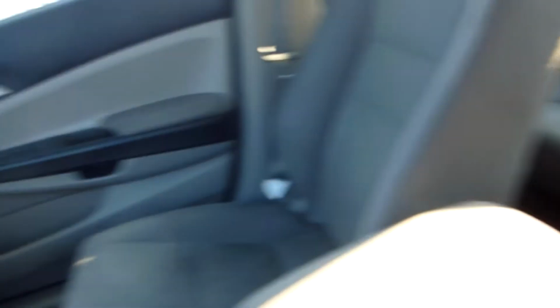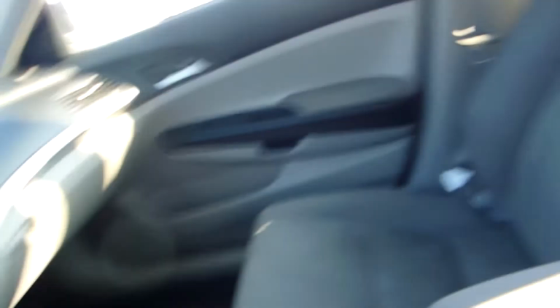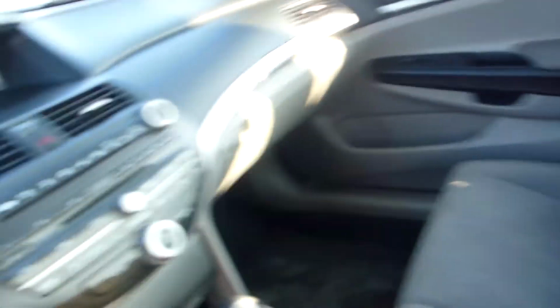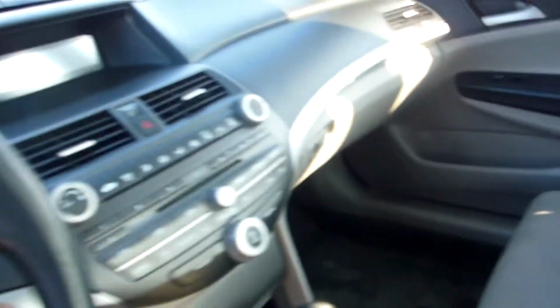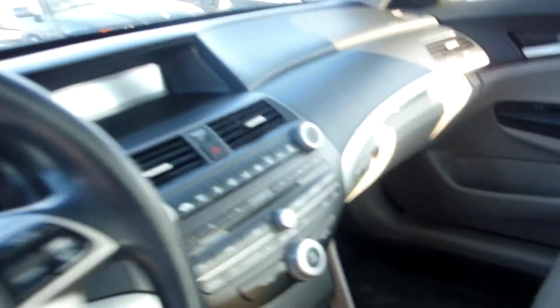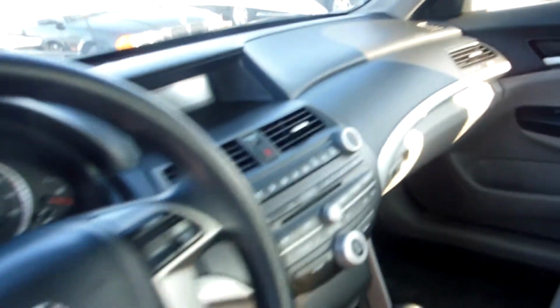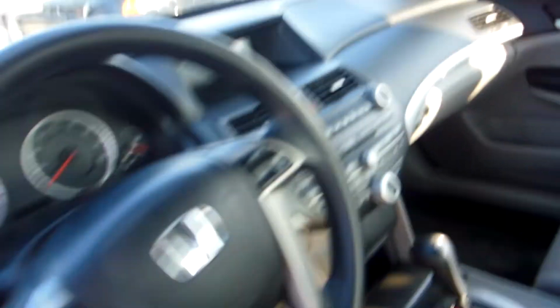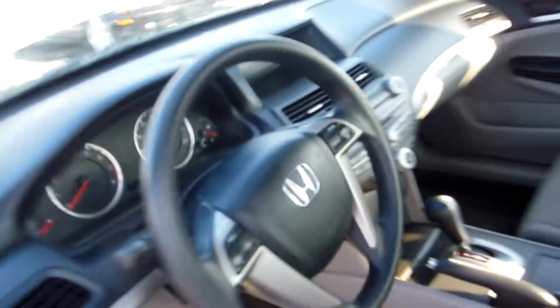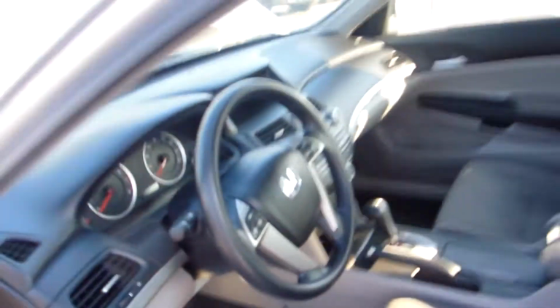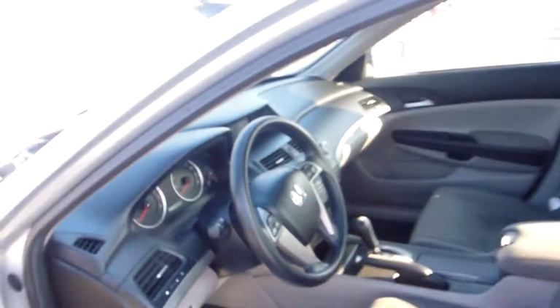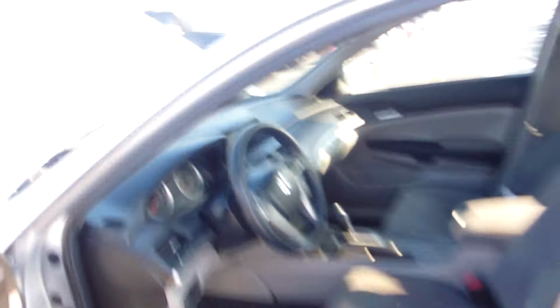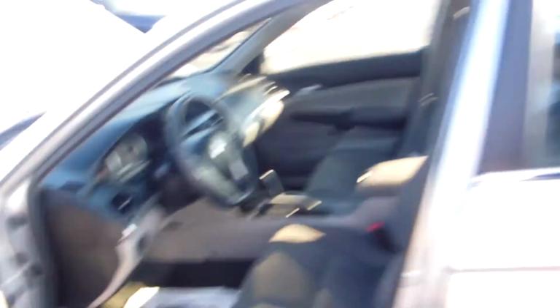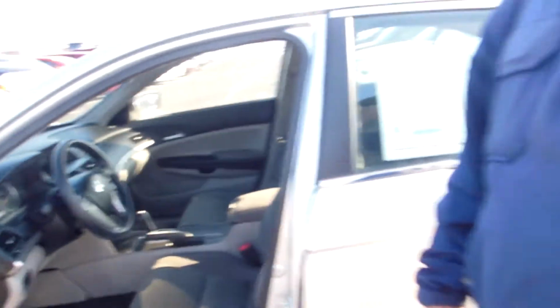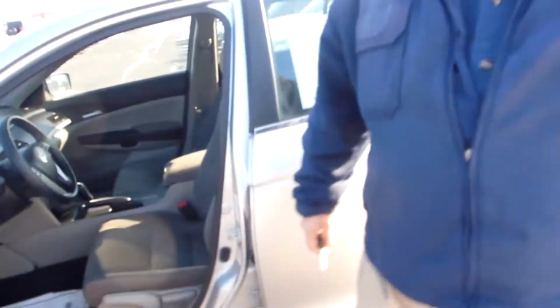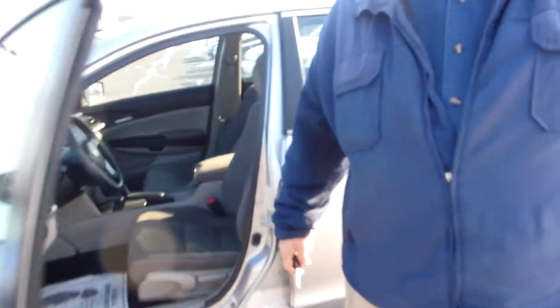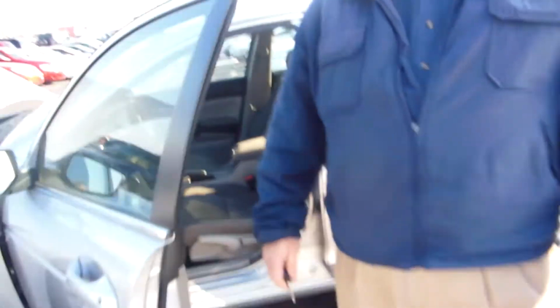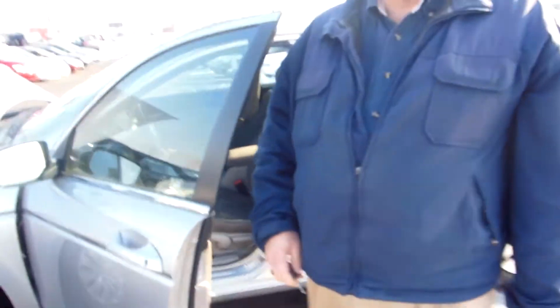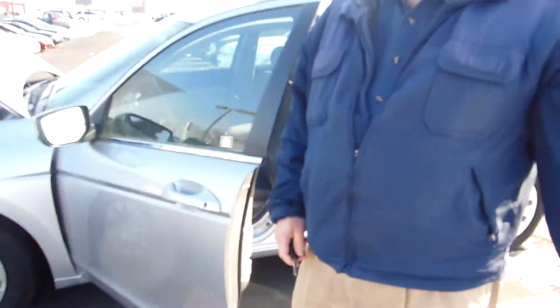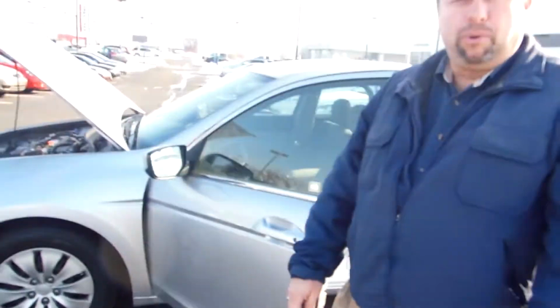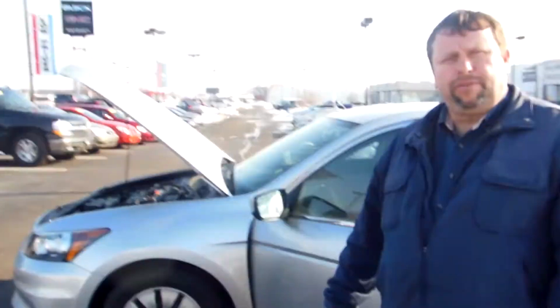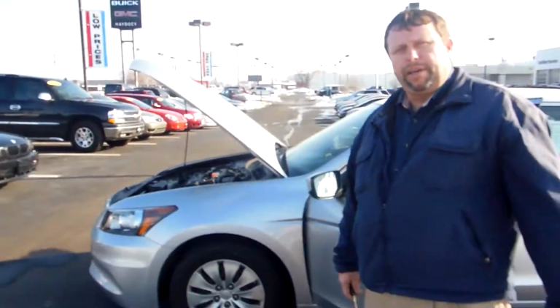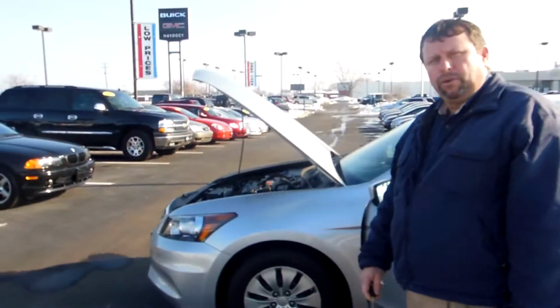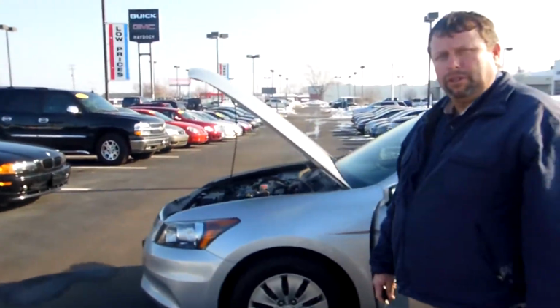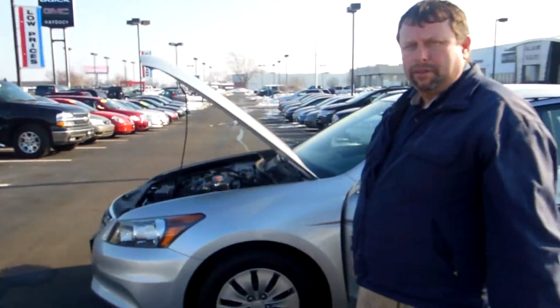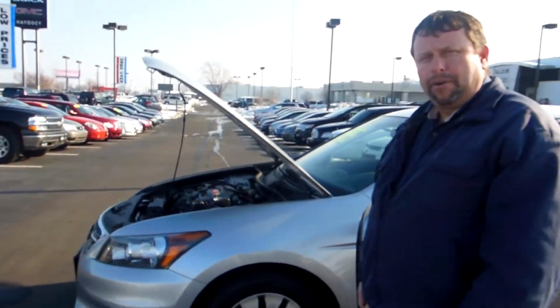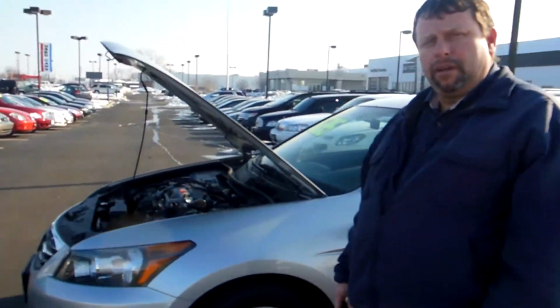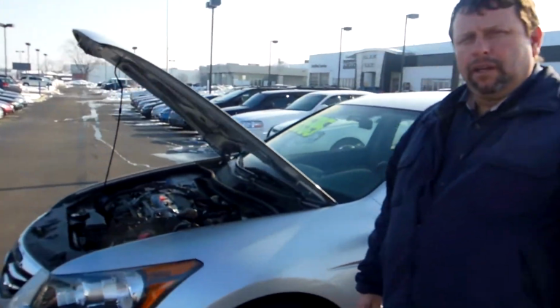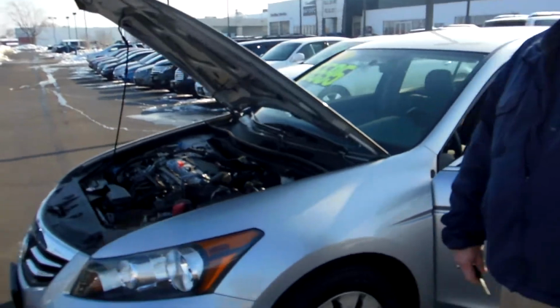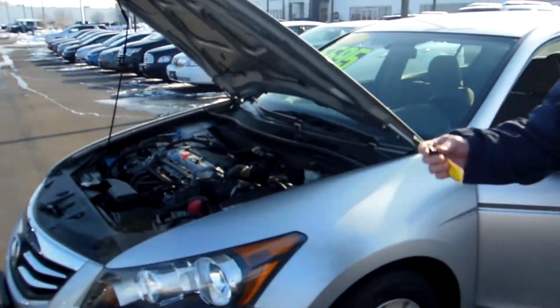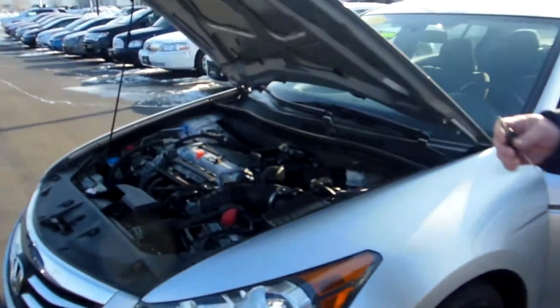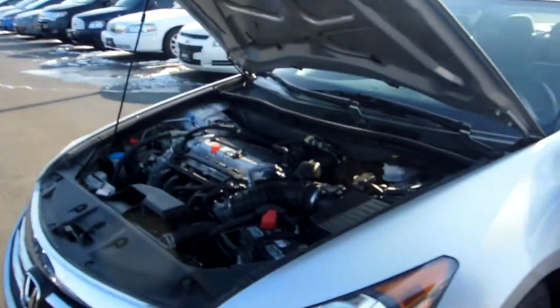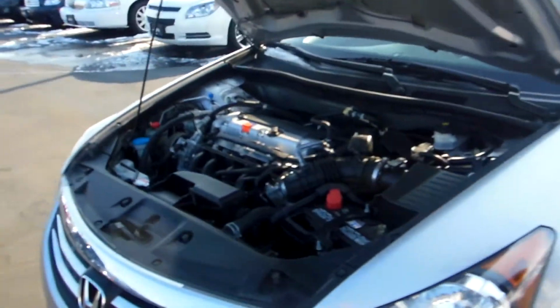This vehicle has just a little over 44,000 miles on it. It is a front-wheel drive, 2.4-liter, 4-cylinder motor. It's going to give you great gas mileage.